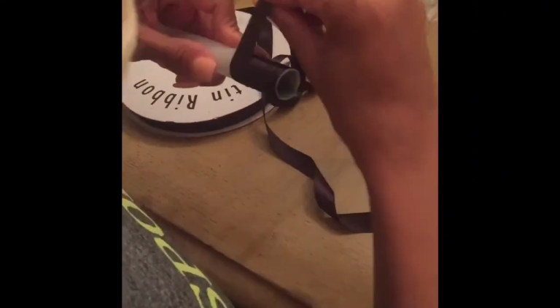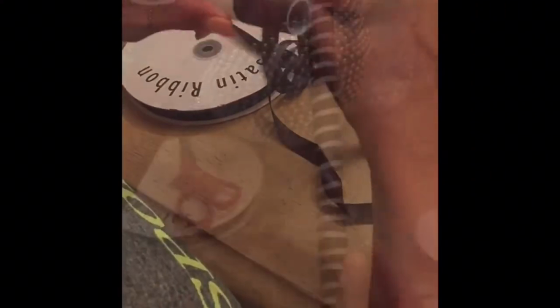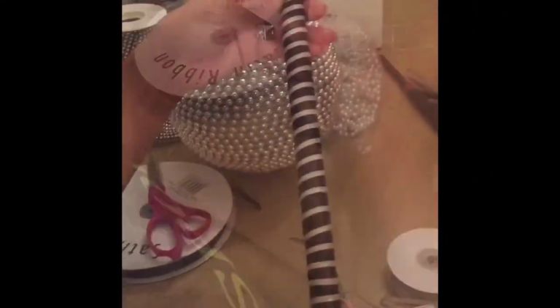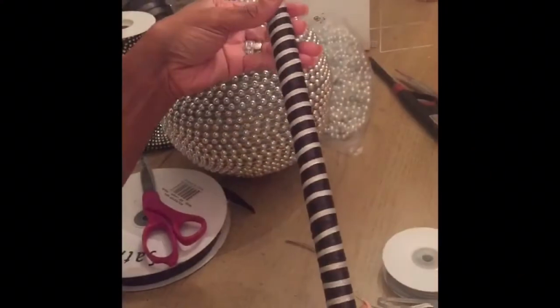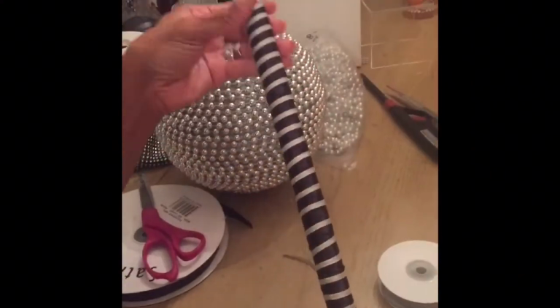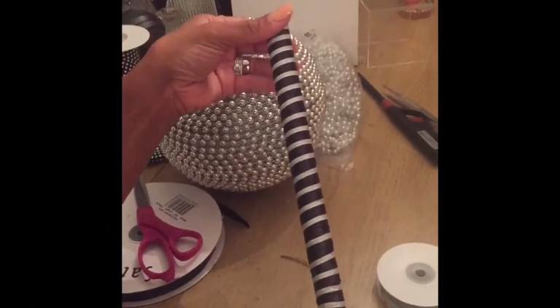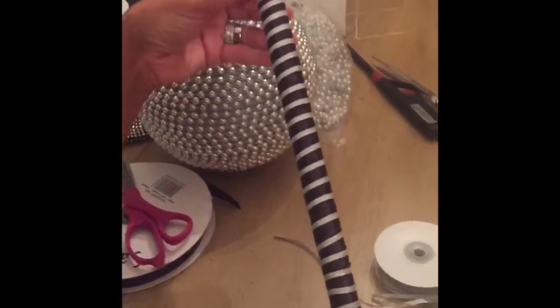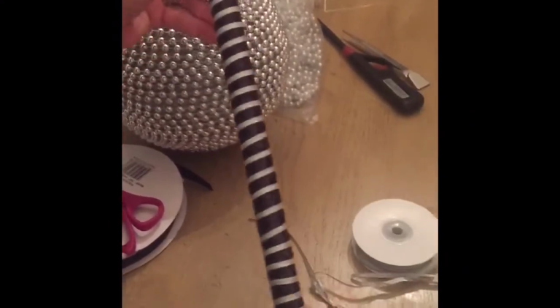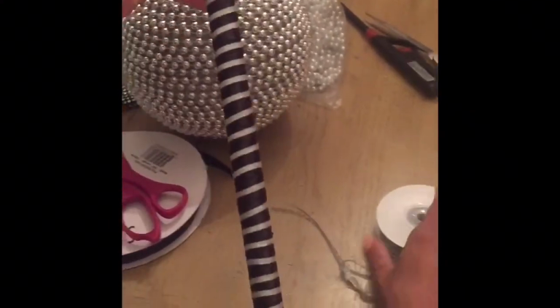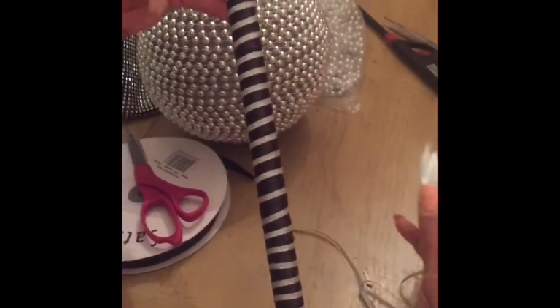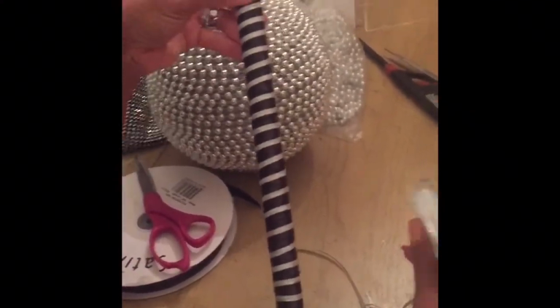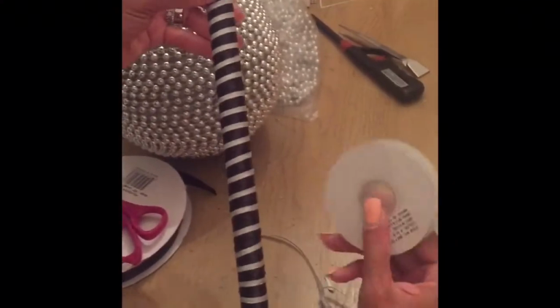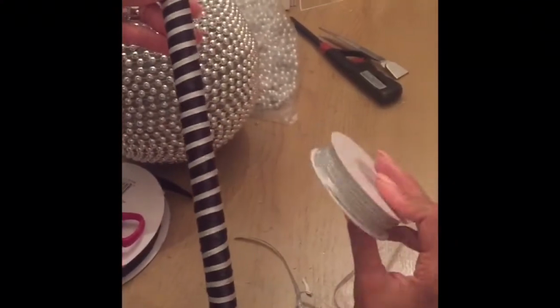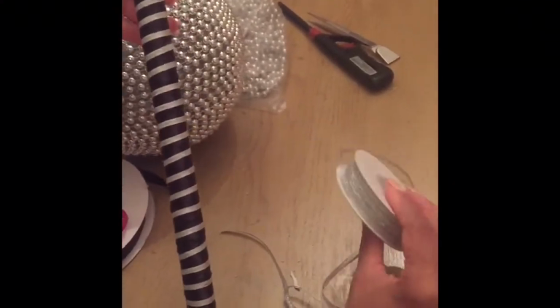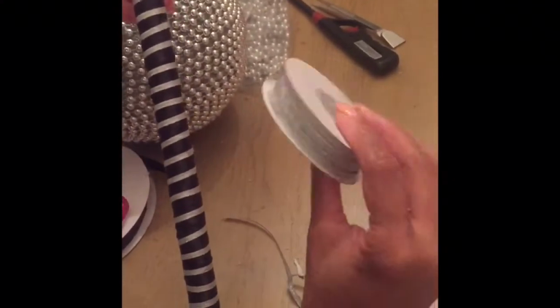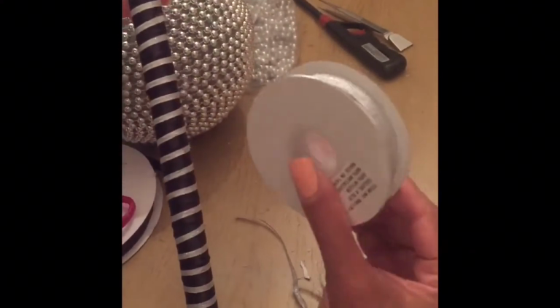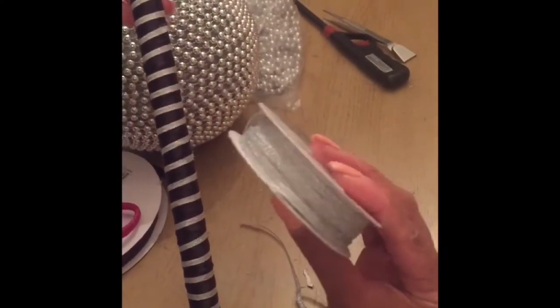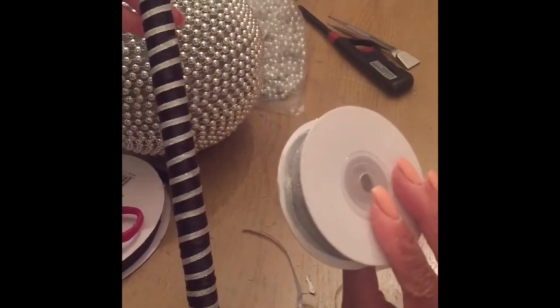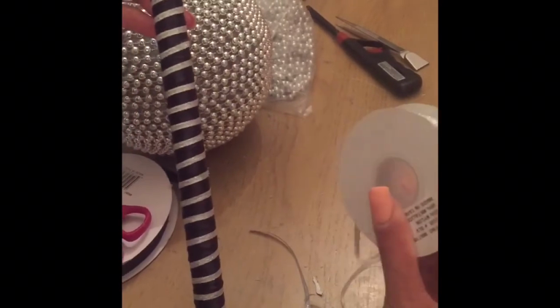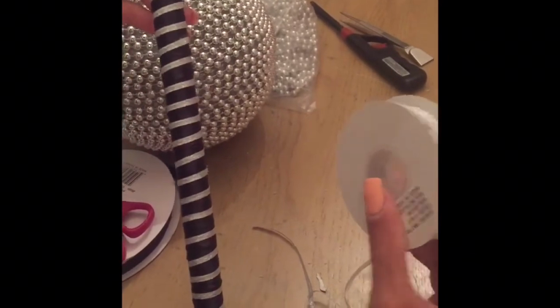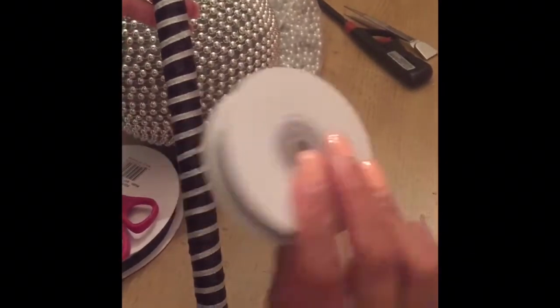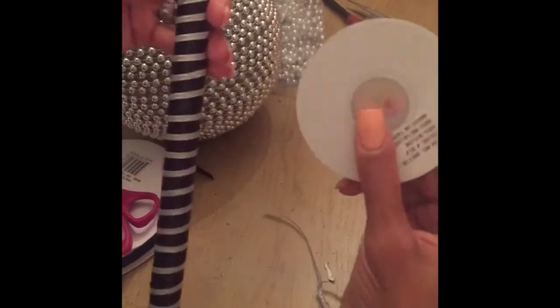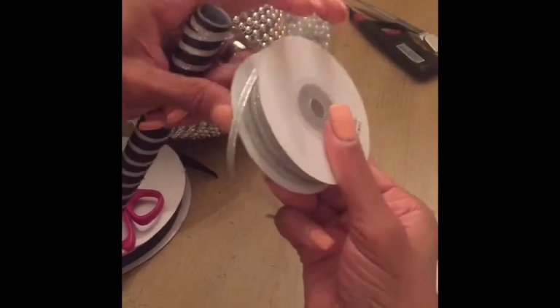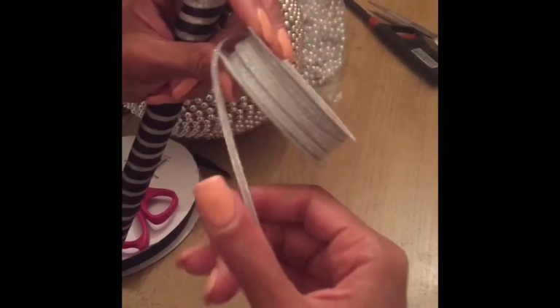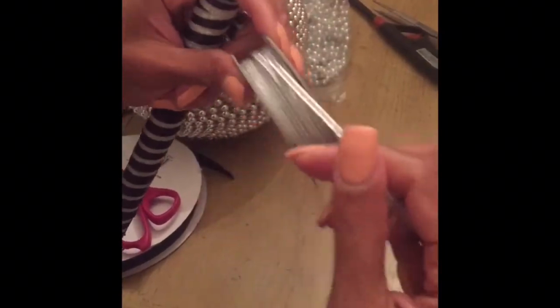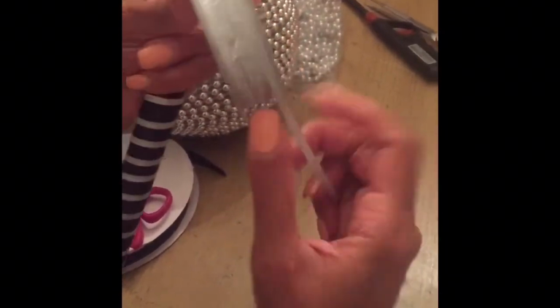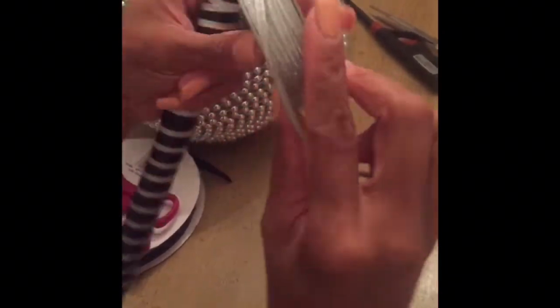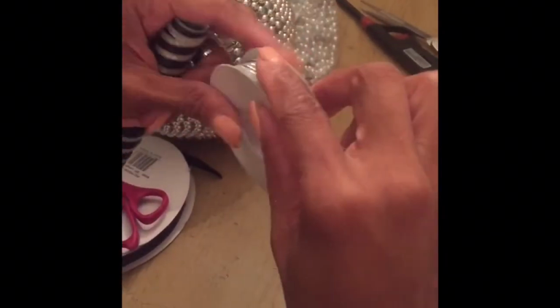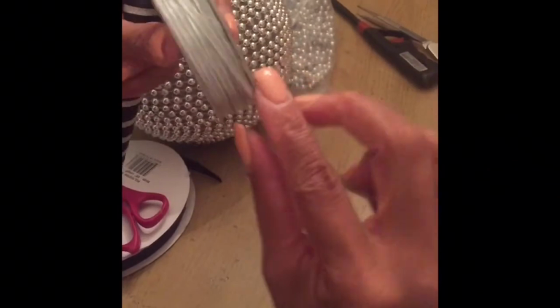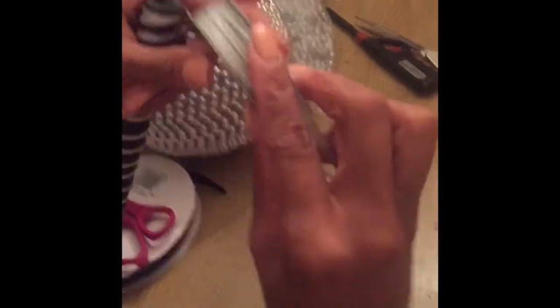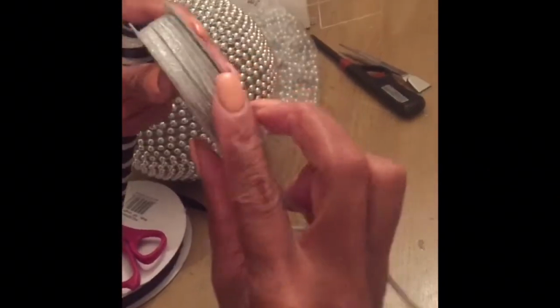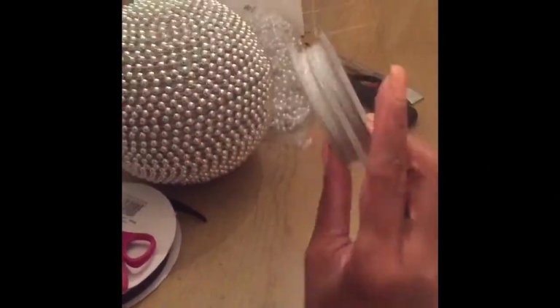I've finished wrapping my pipe, and at the last minute I had the idea to add some silver enhancement using this silver ribbon I got at Hobby Lobby. I usually wait until Hobby Lobby has these on sale for half off so you can get it for one dollar.